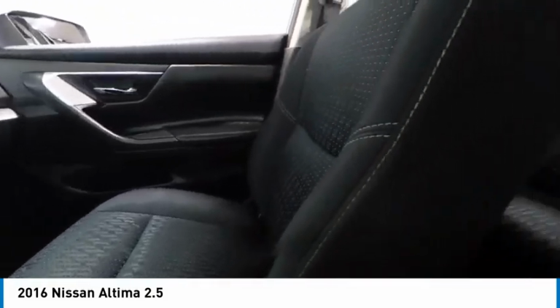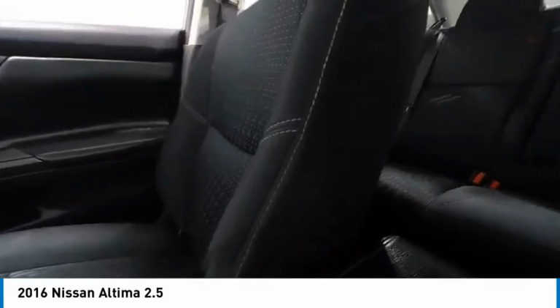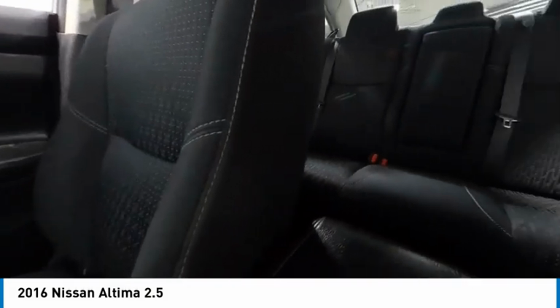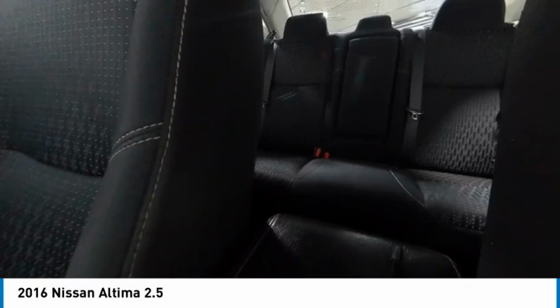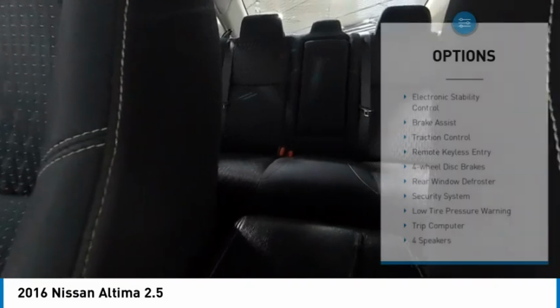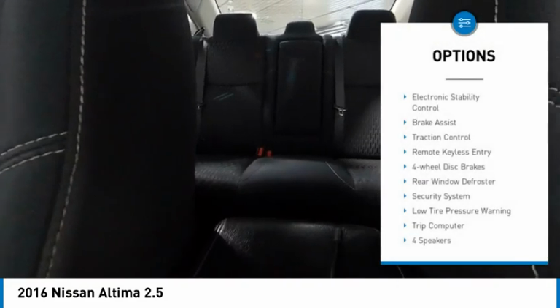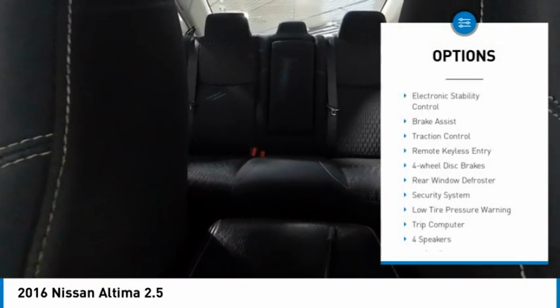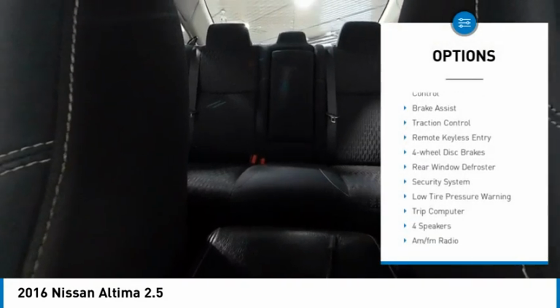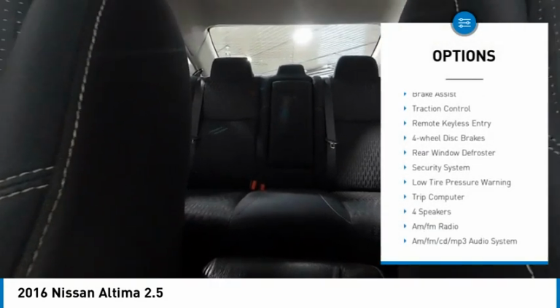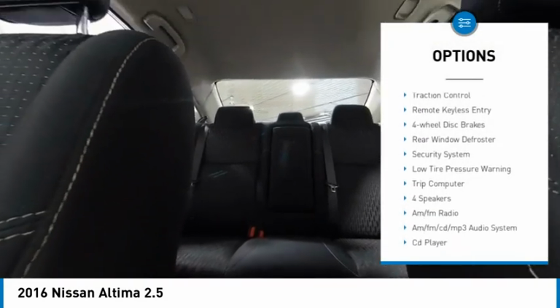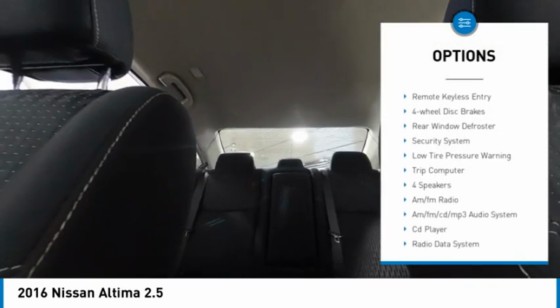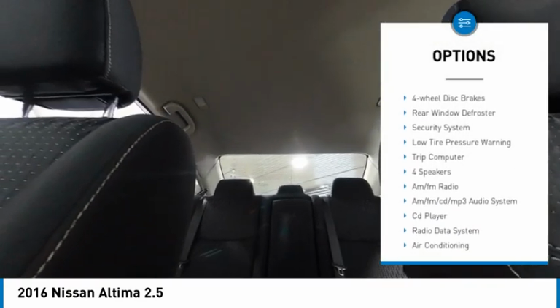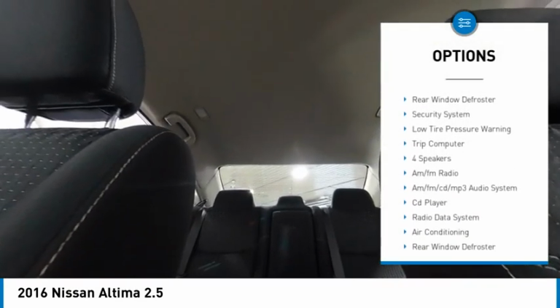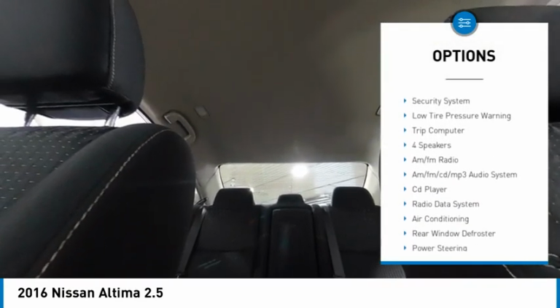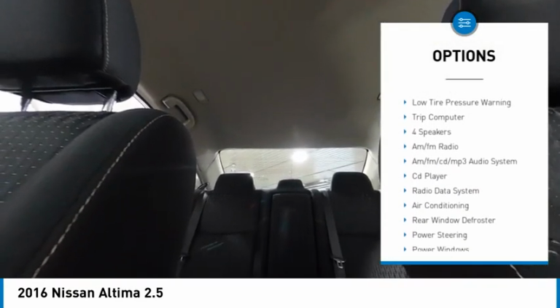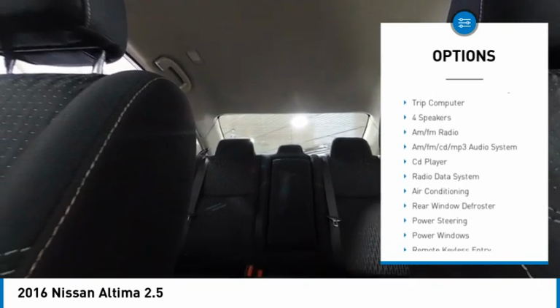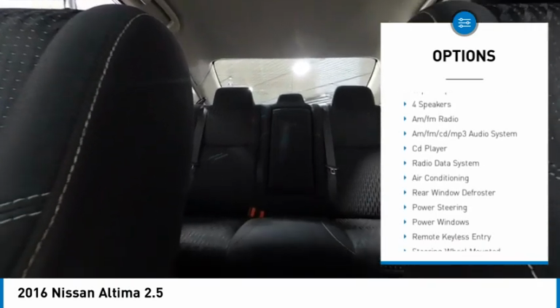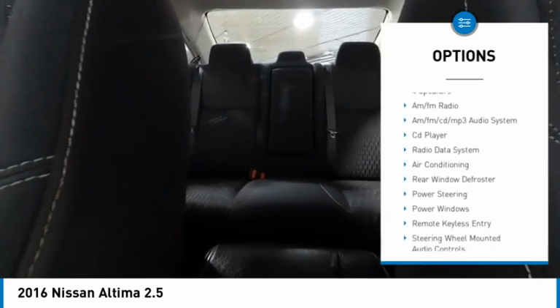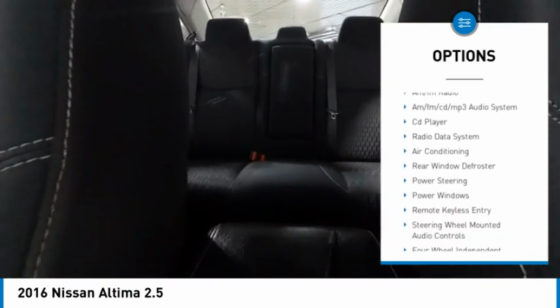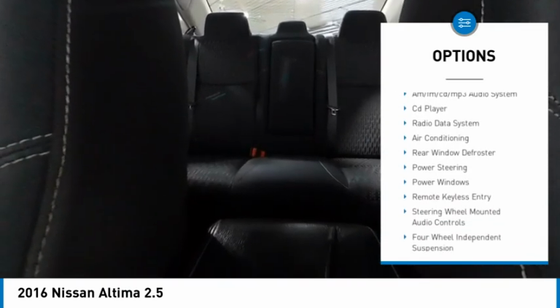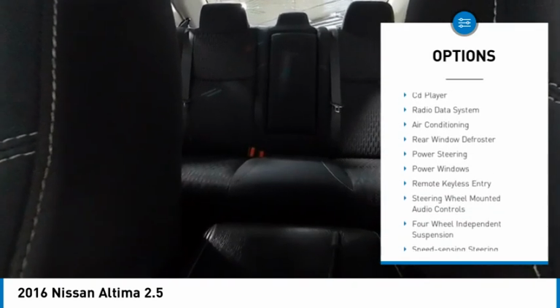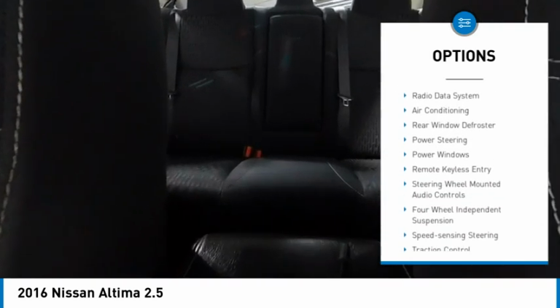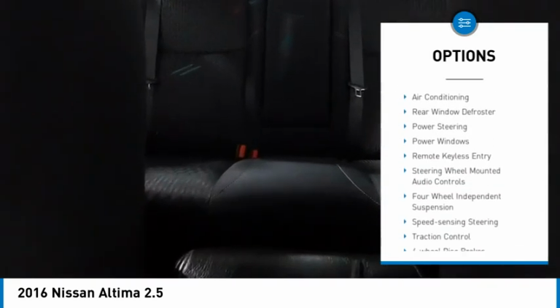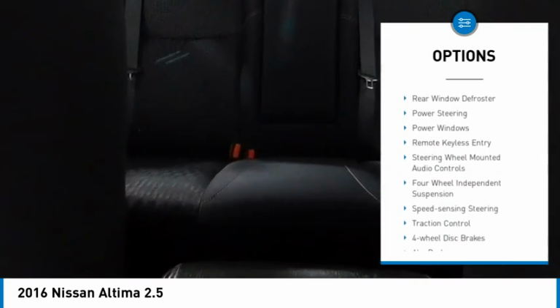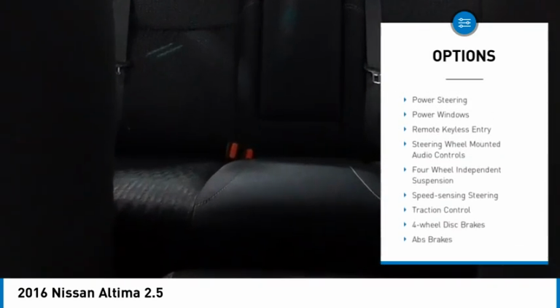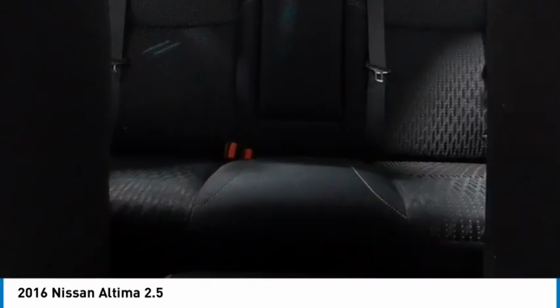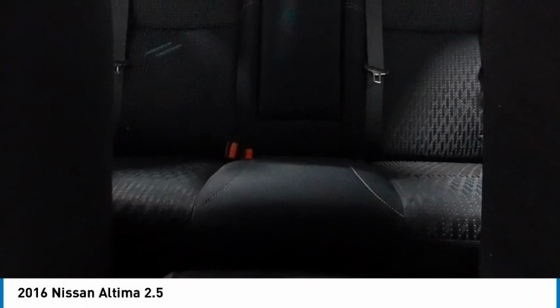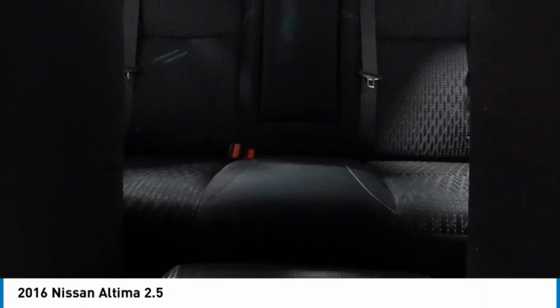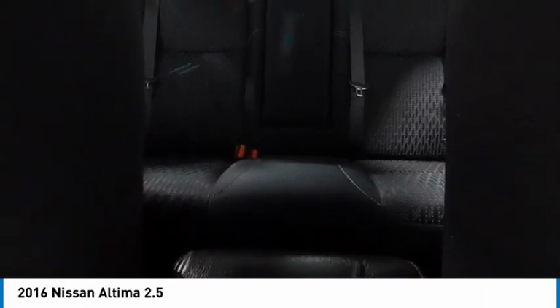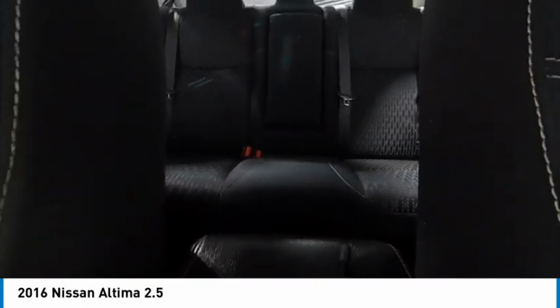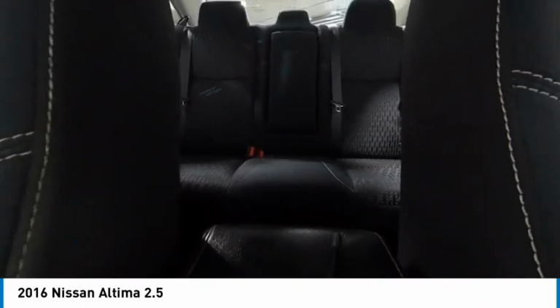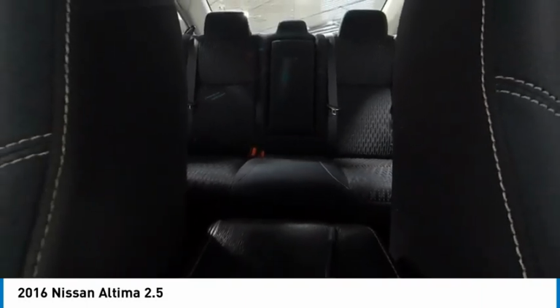Here are some of this vehicle's great options: electronic stability control, brake assist, traction control, remote keyless entry, four-wheel disc brakes, rear window defroster, security system, low tire pressure warning, and trip computer.